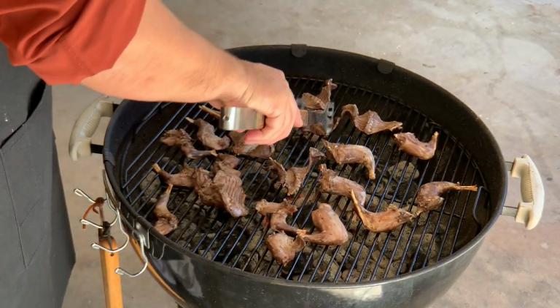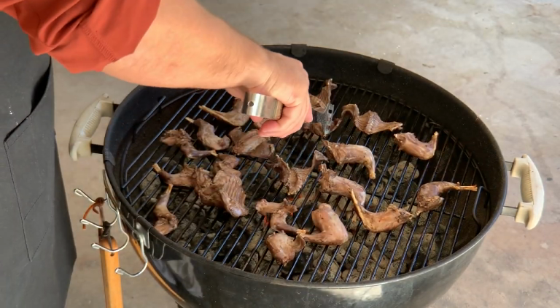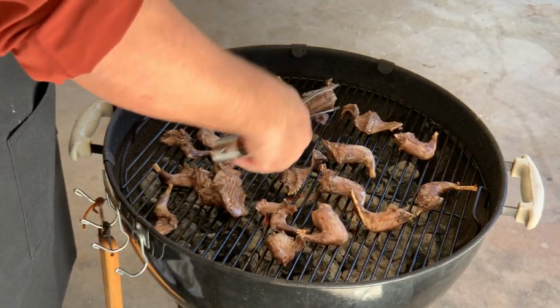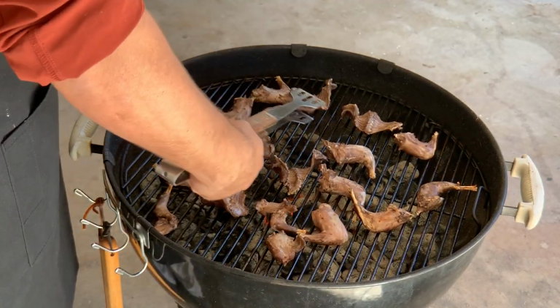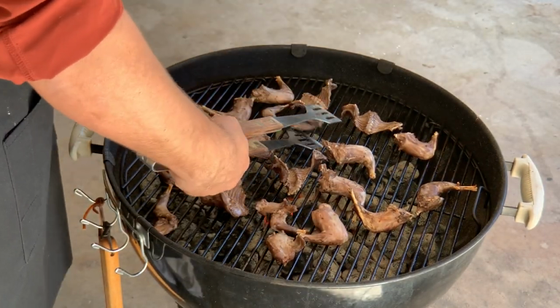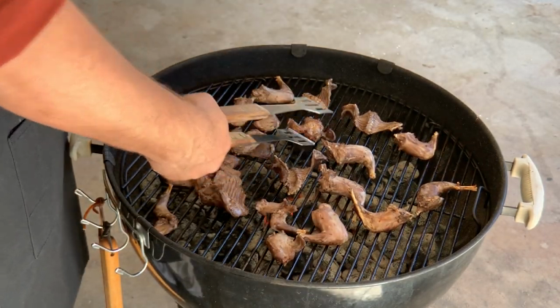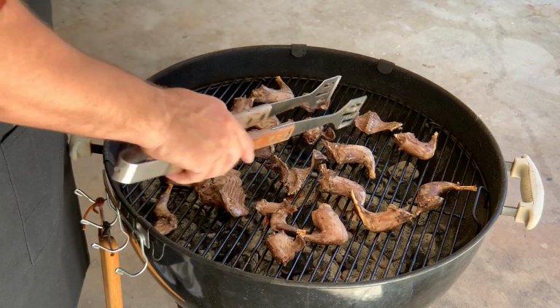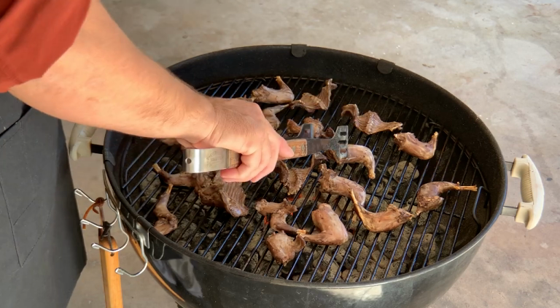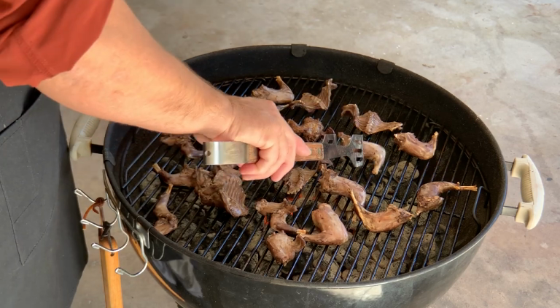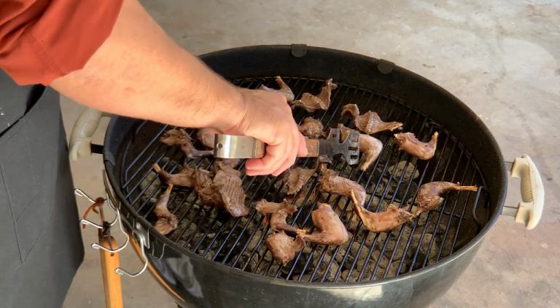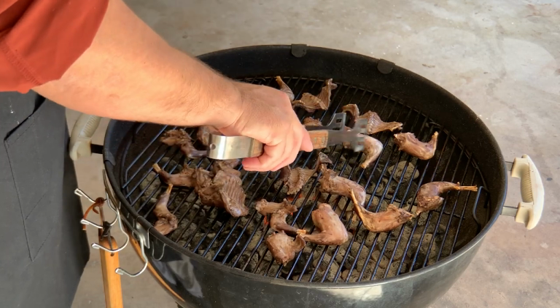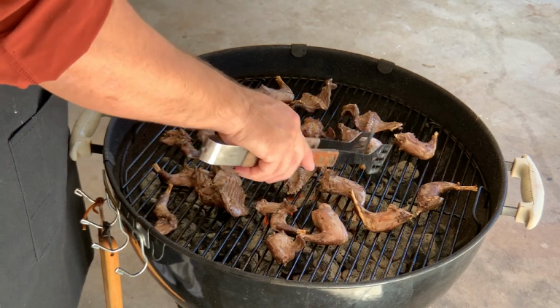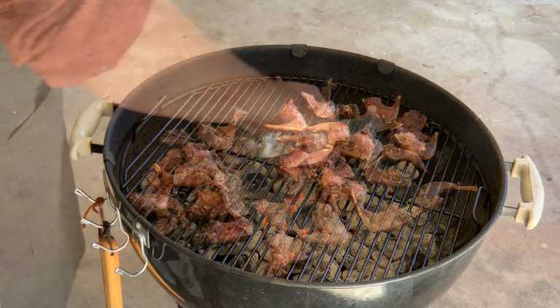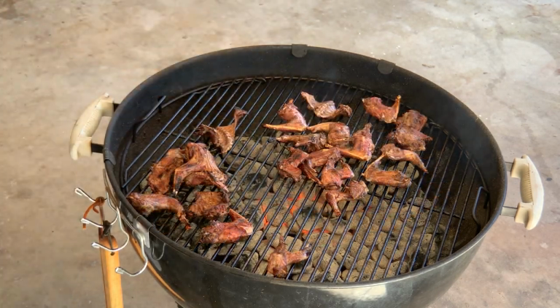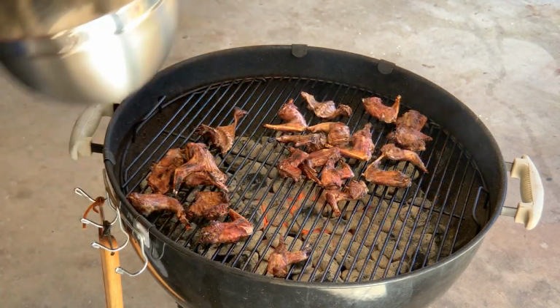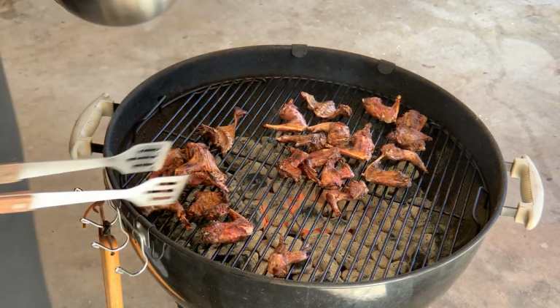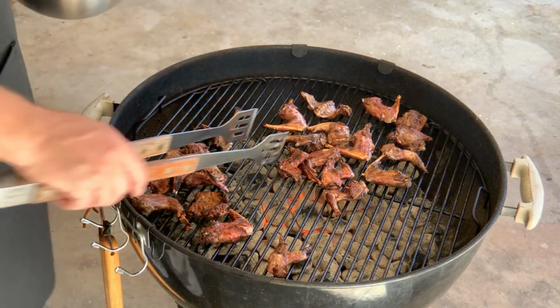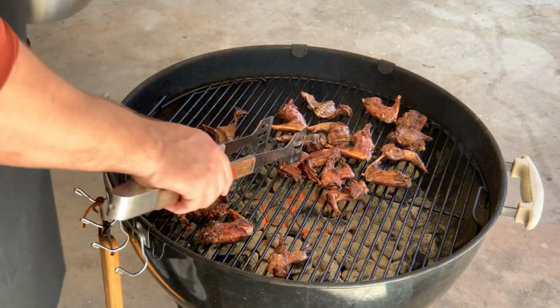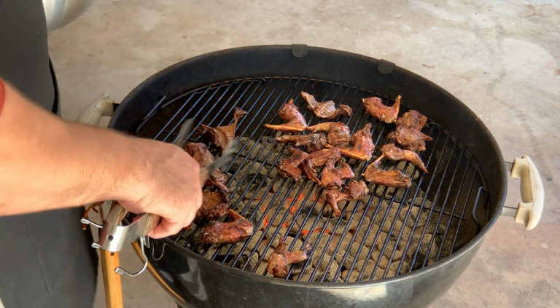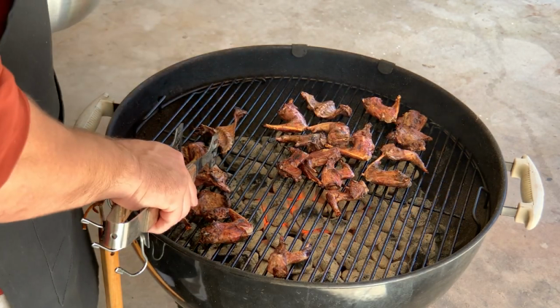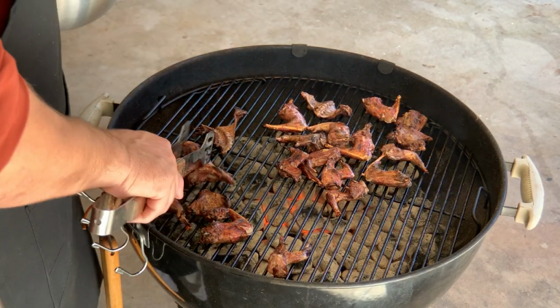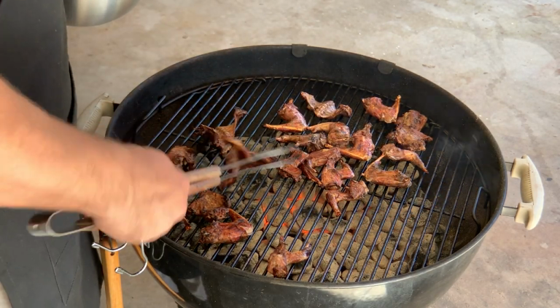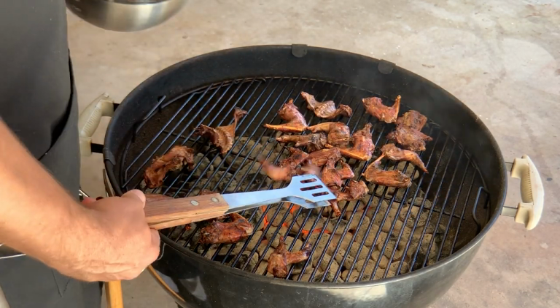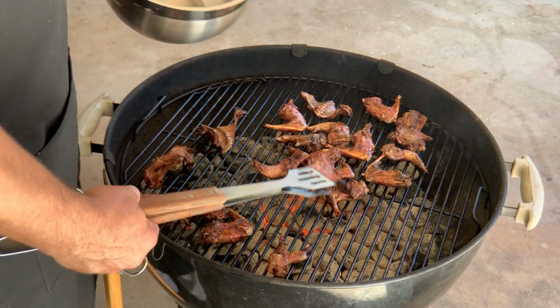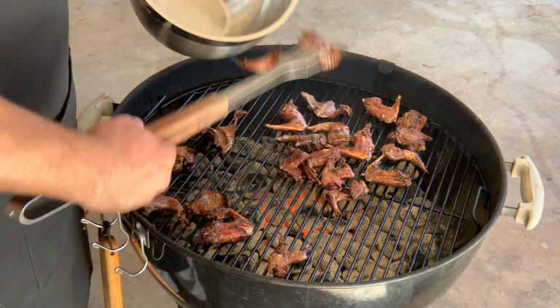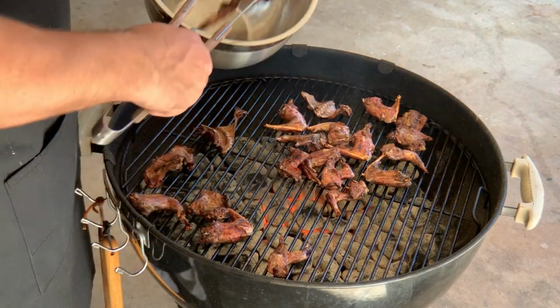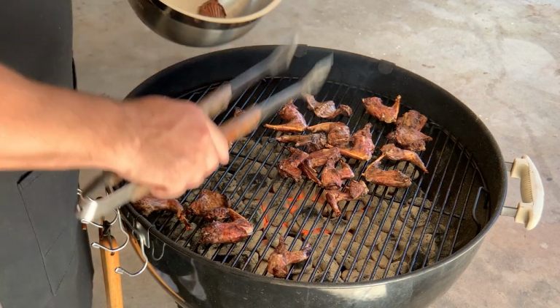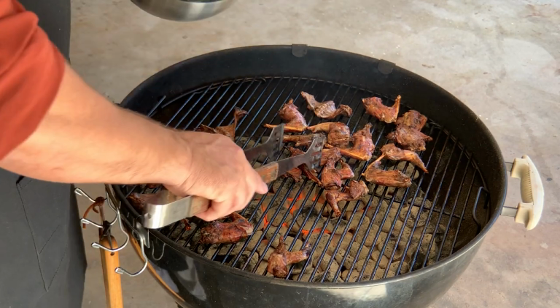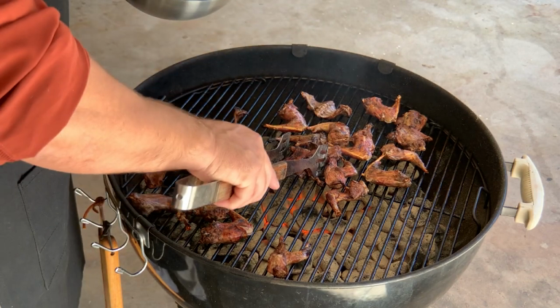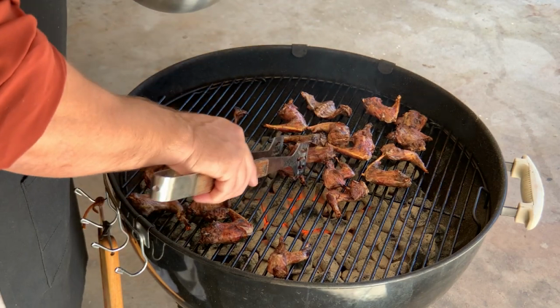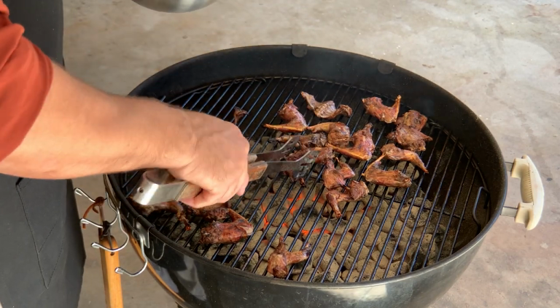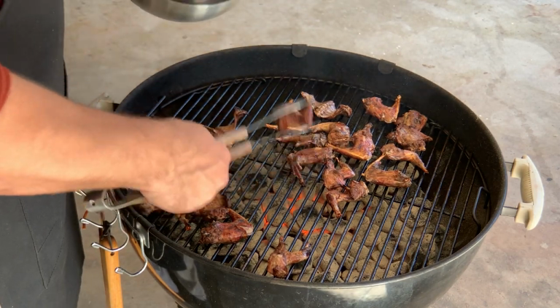Keep flipping them until you get to the point you want them to be. And of course, once you've got them there with a nice char on them, just go ahead and take them off.